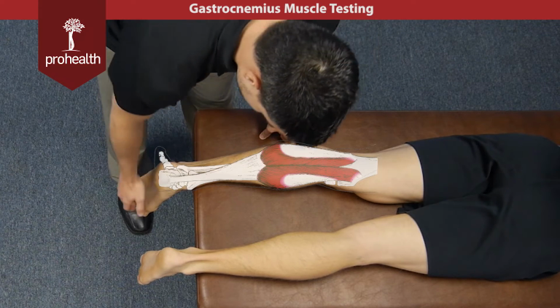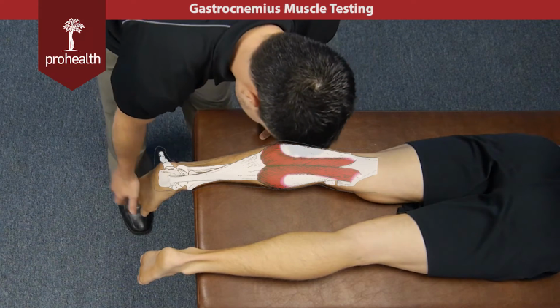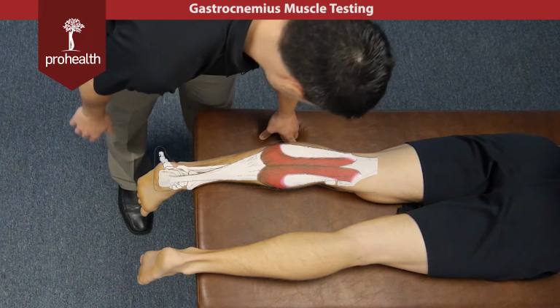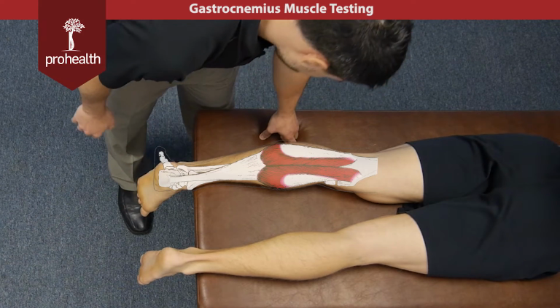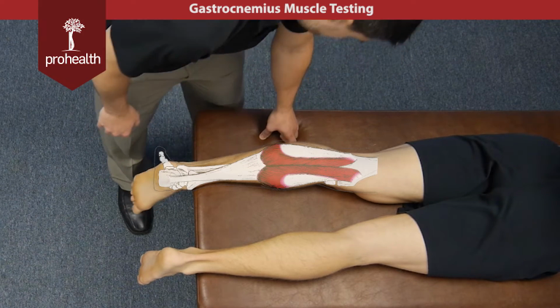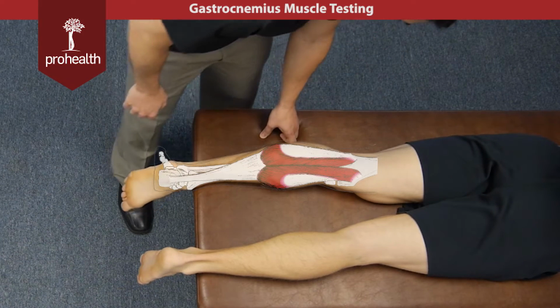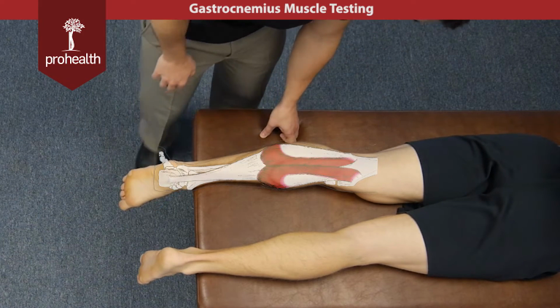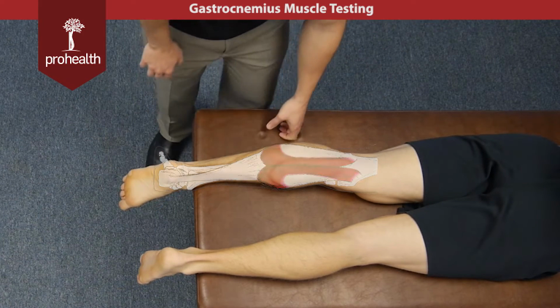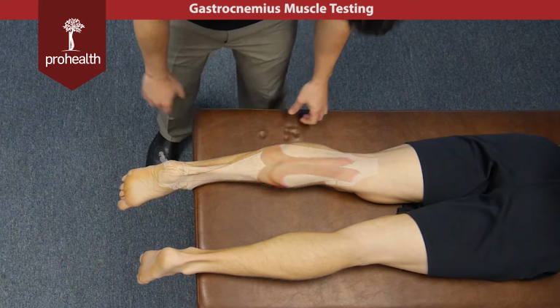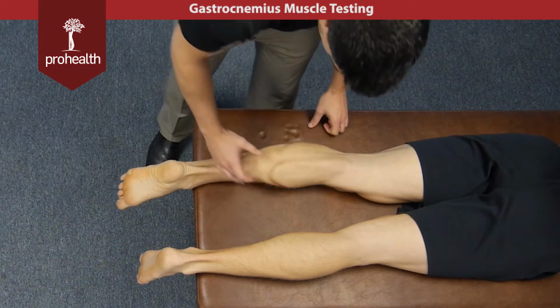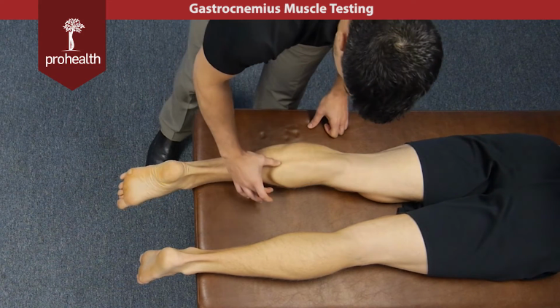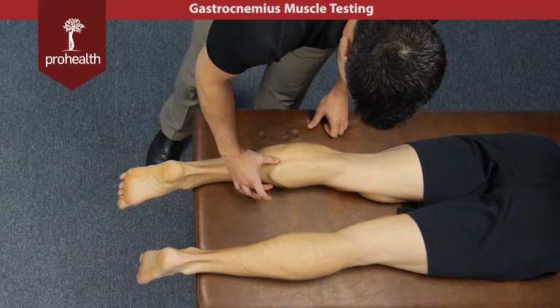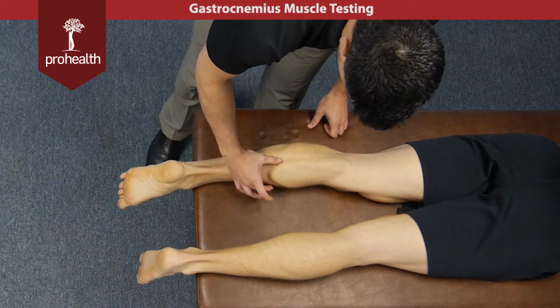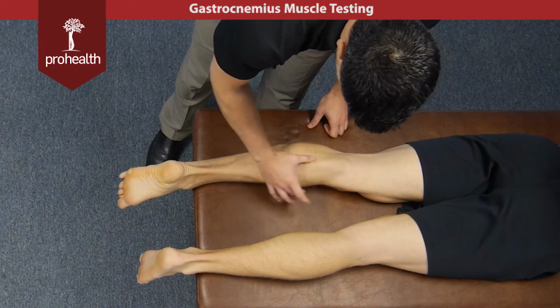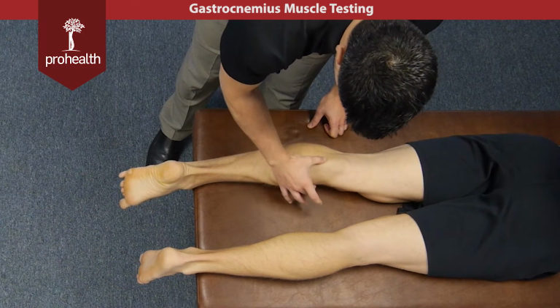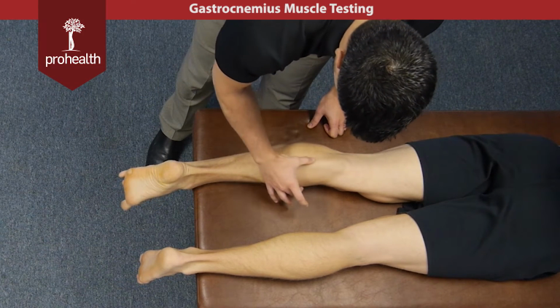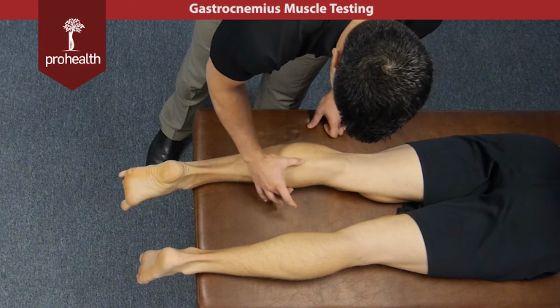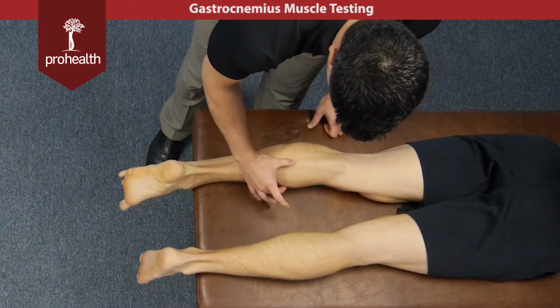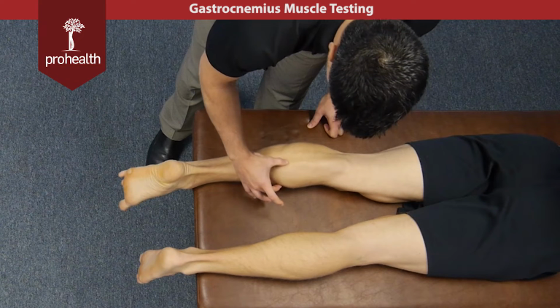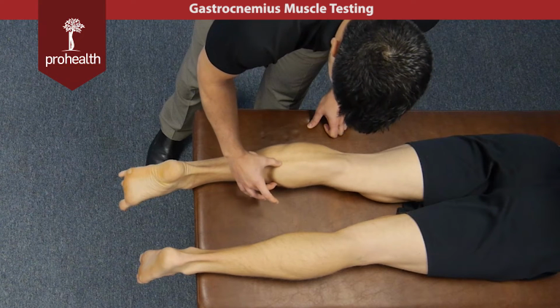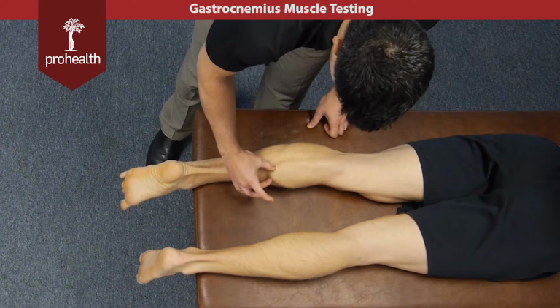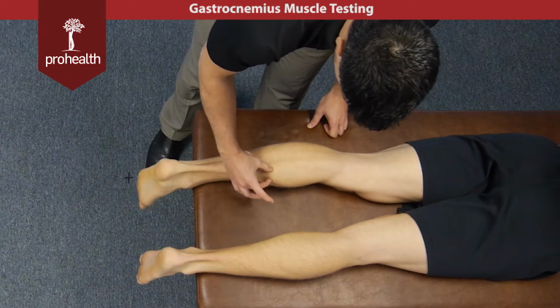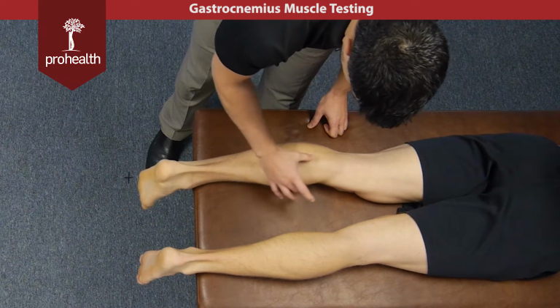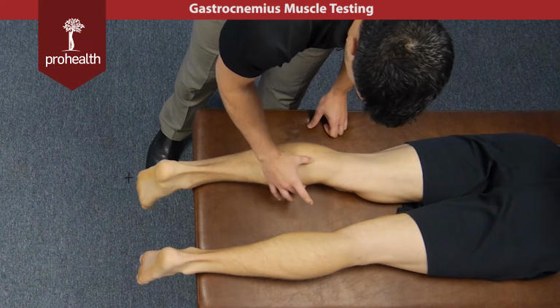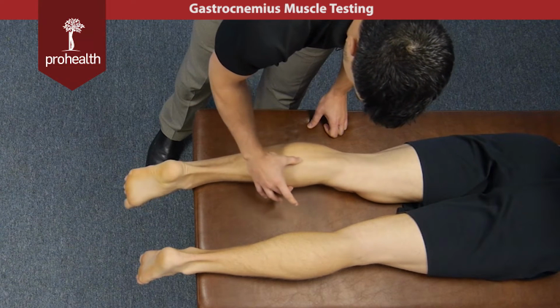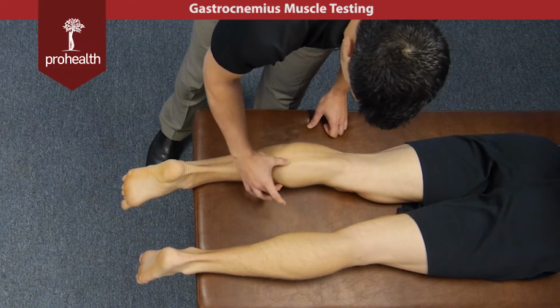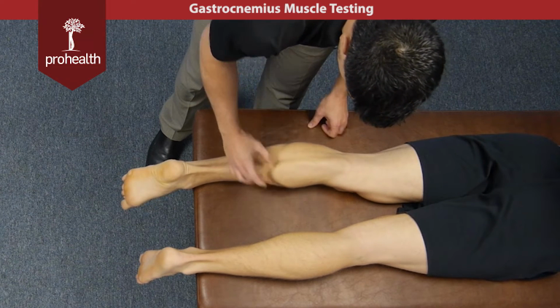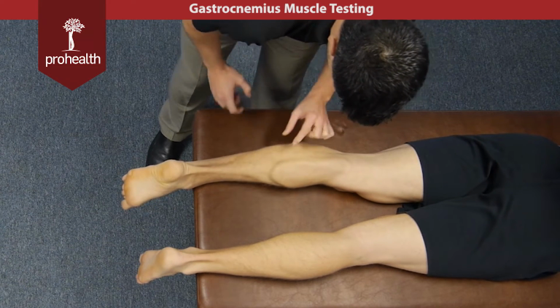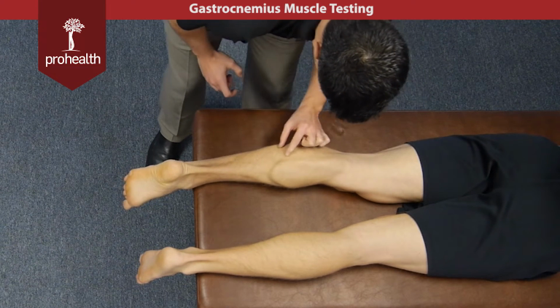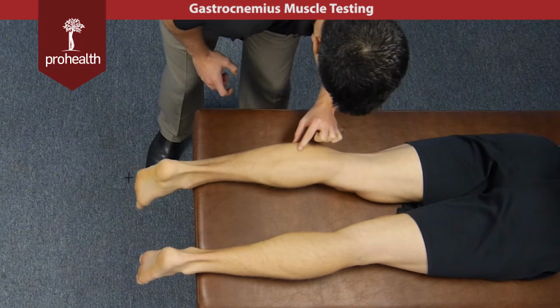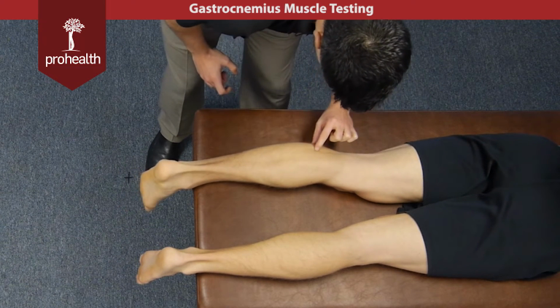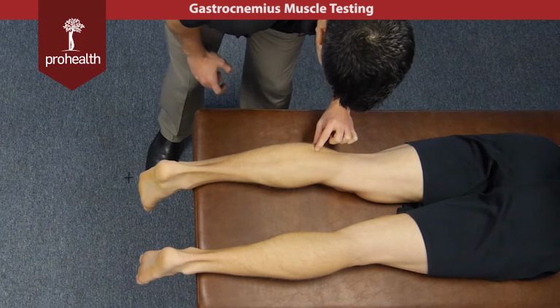Point your toes so we can get a really nice outline of this muscle here. This is going to all be the medial head of the gastroc, and then here's going to be the lateral.